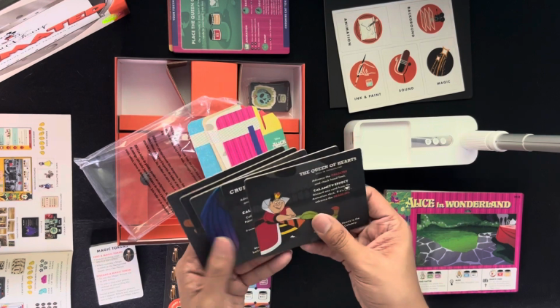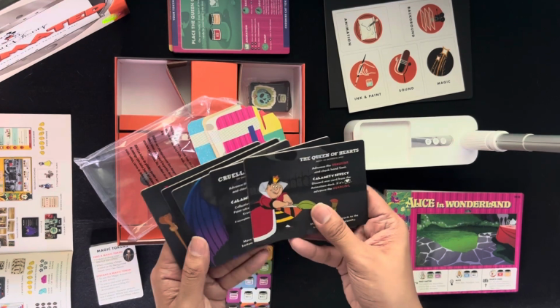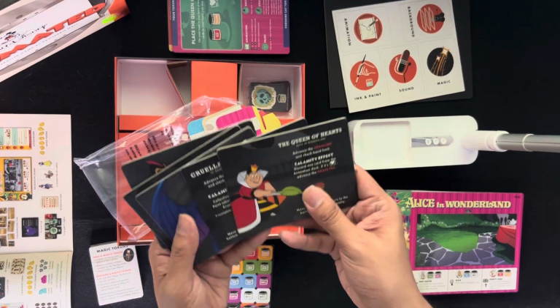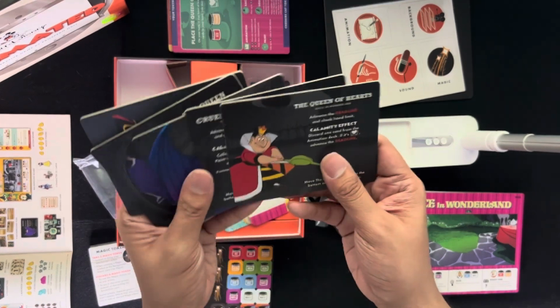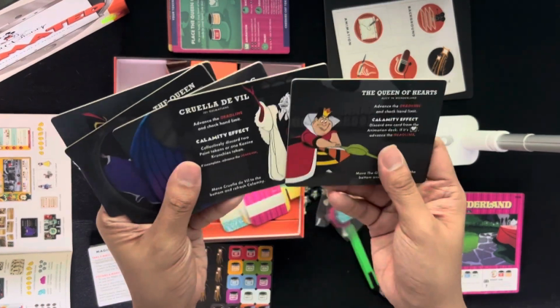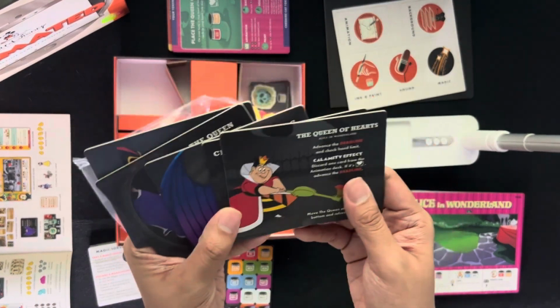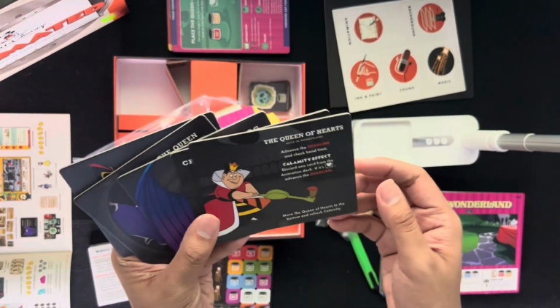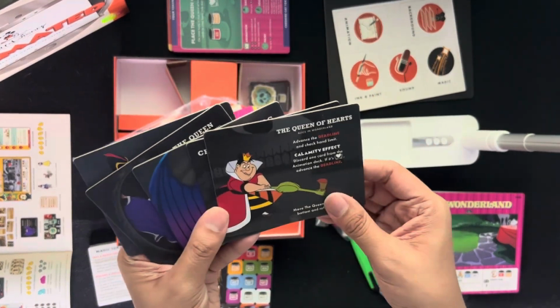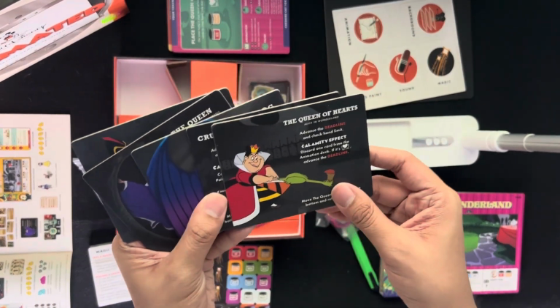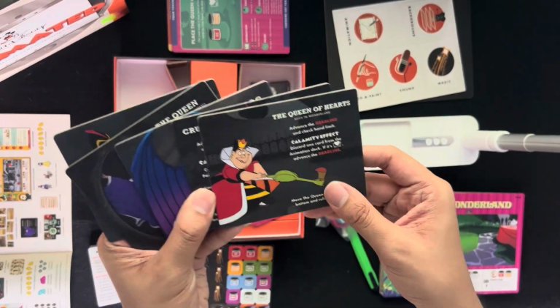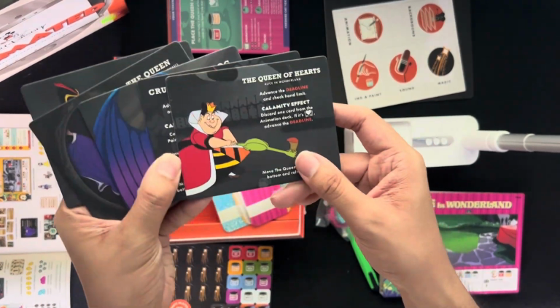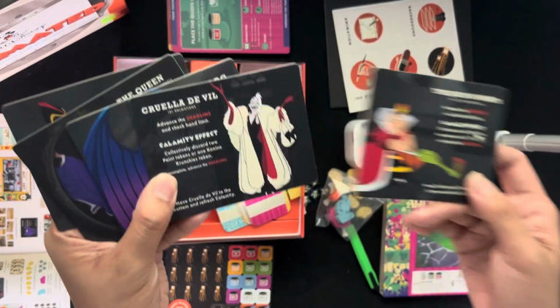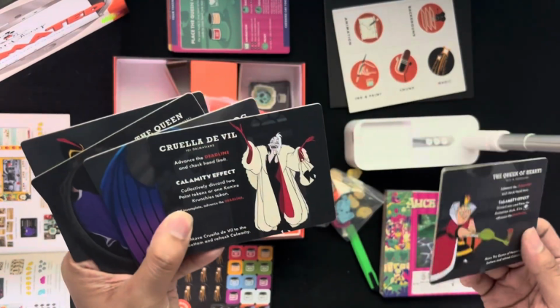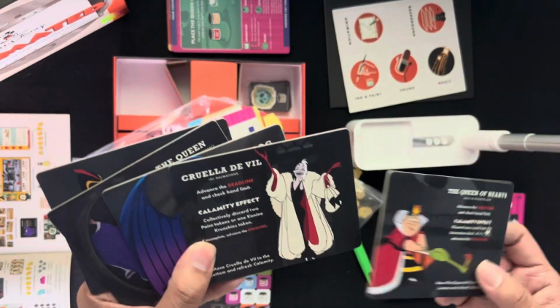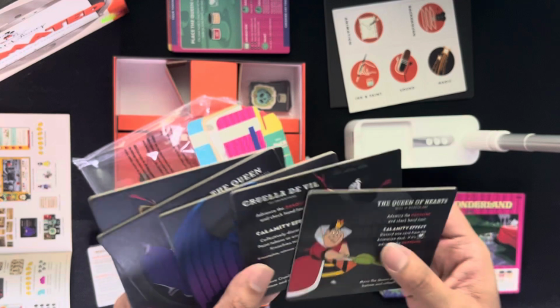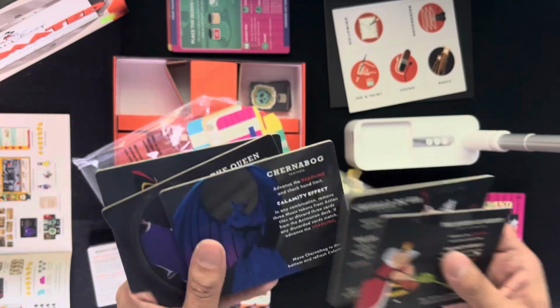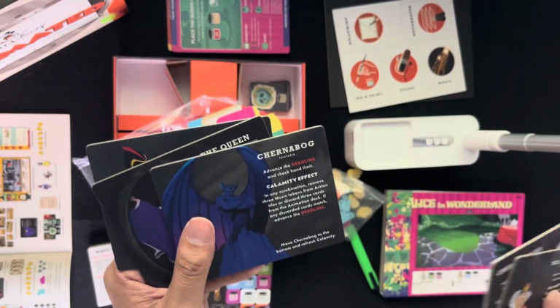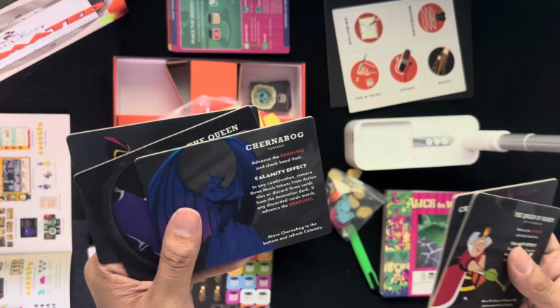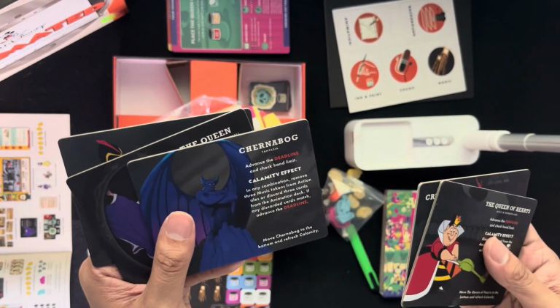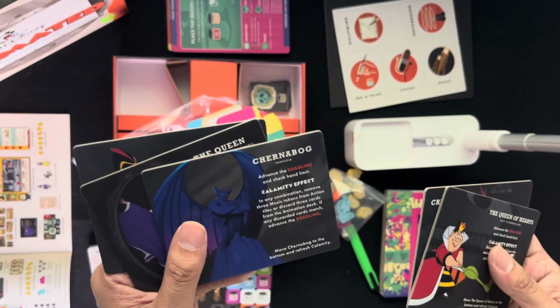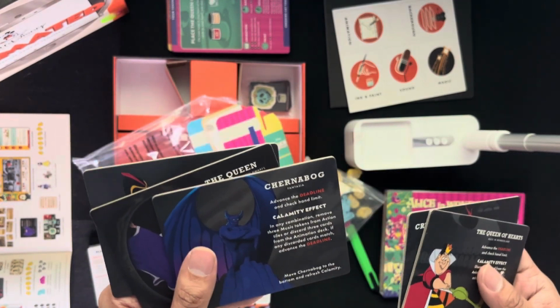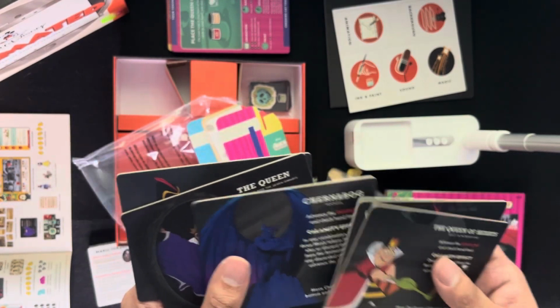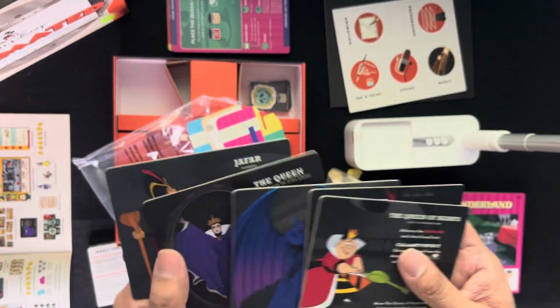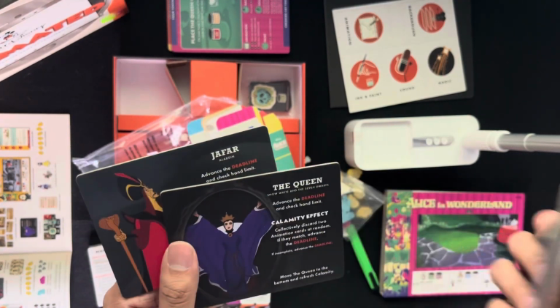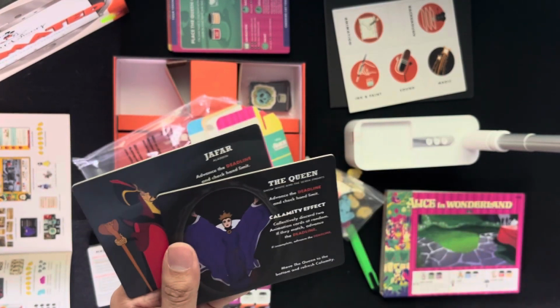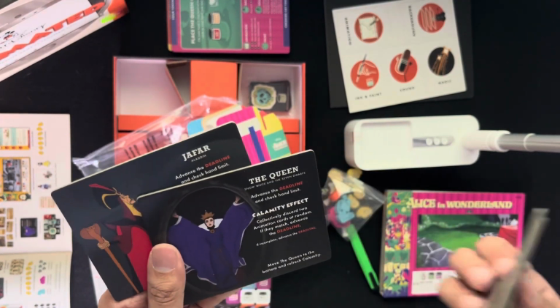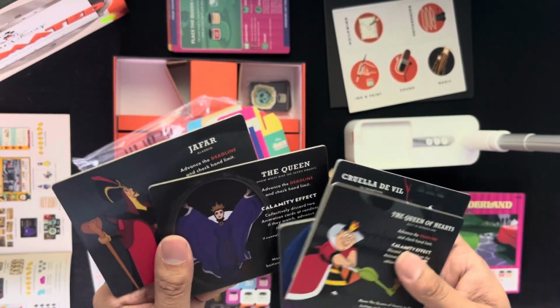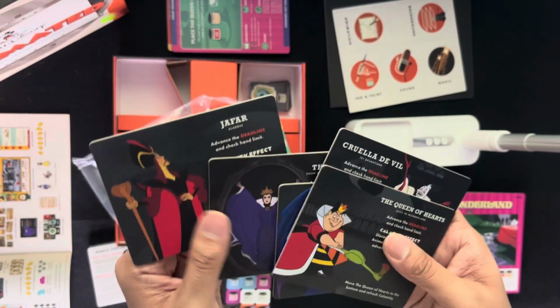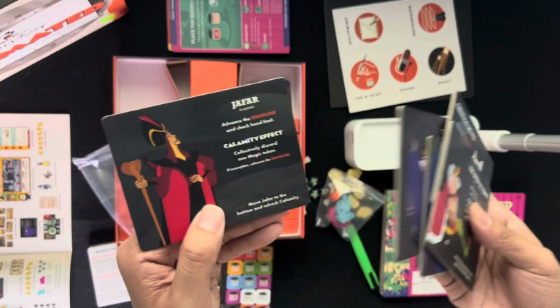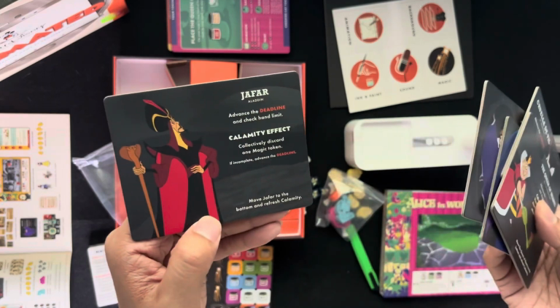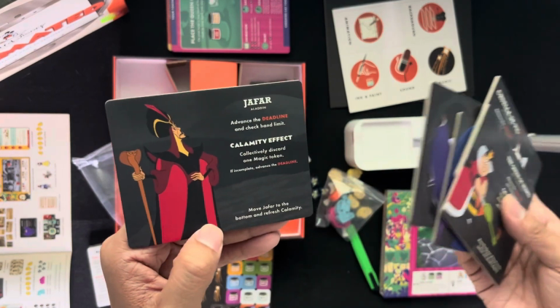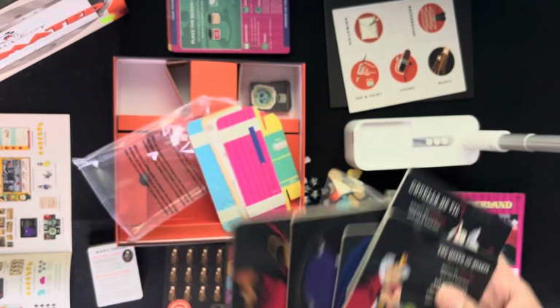Five villain tokens: the Queen of Hearts, Cruella de Vil, Chernabog — not sure how to pronounce that — the Evil Queen, and Jafar.